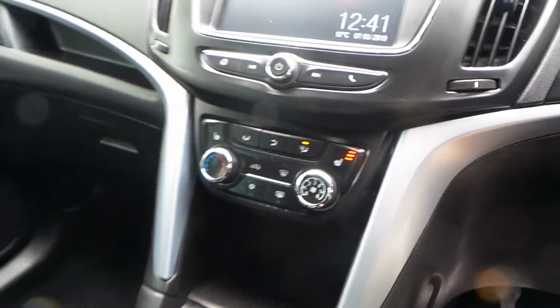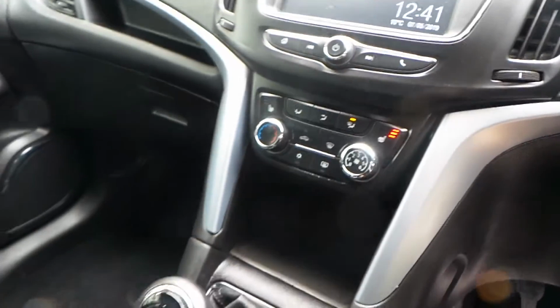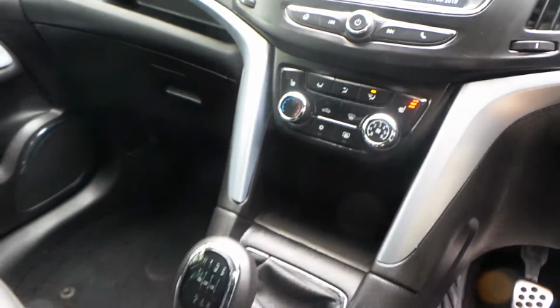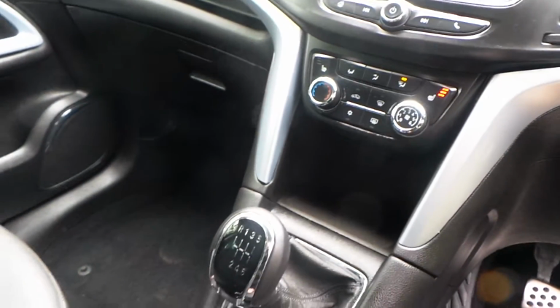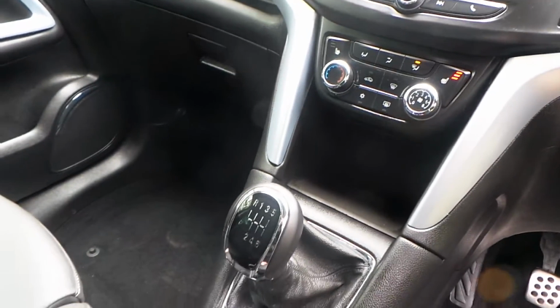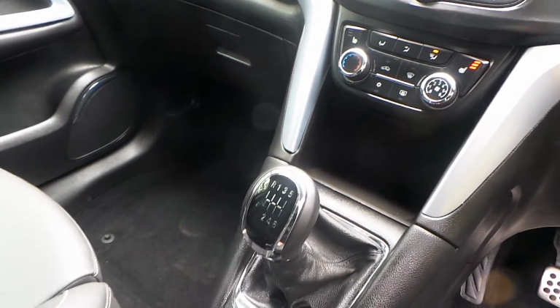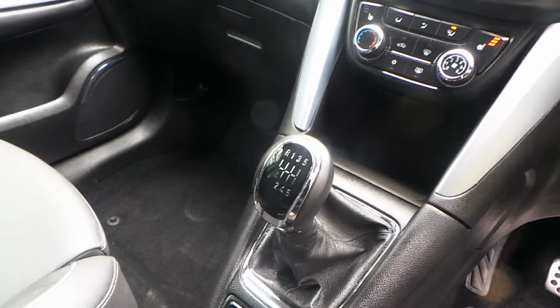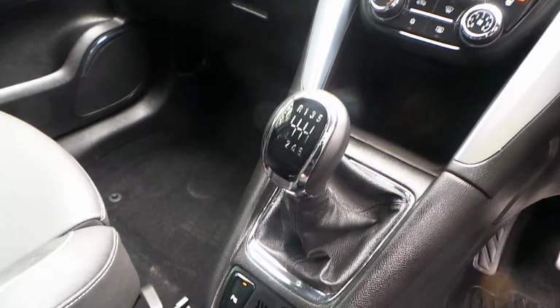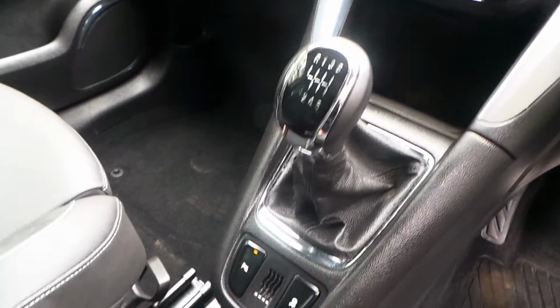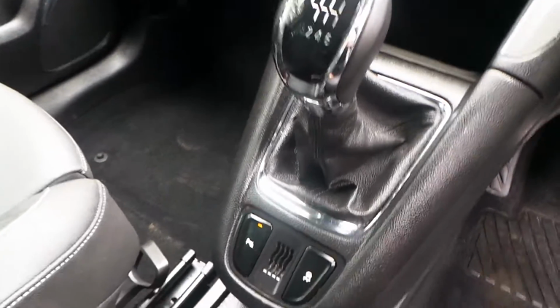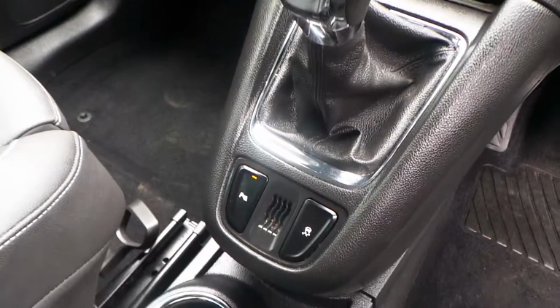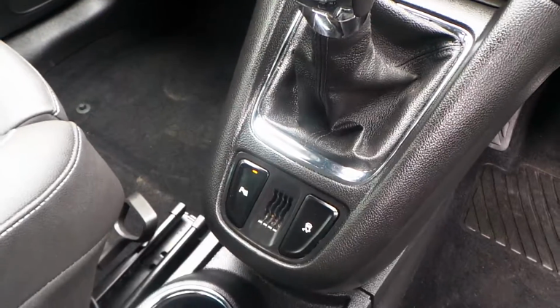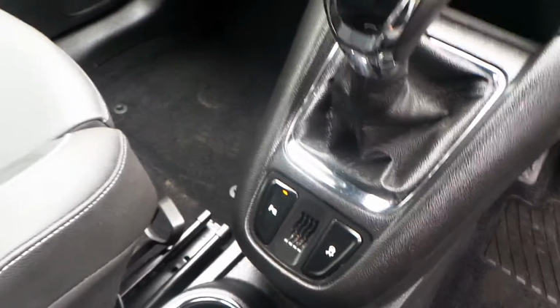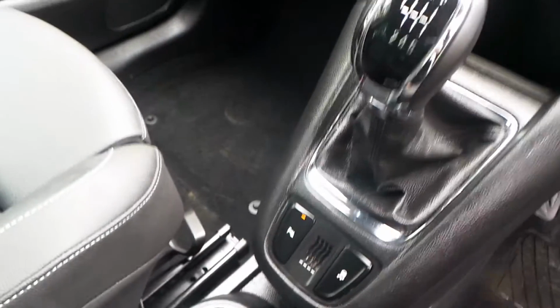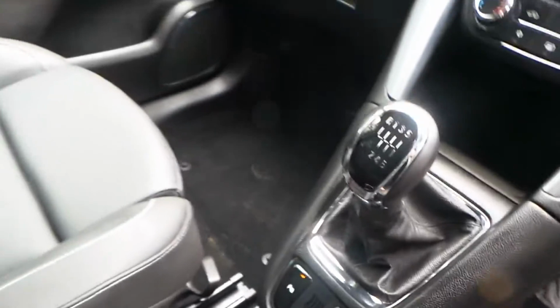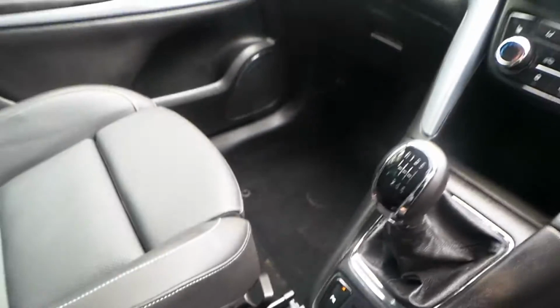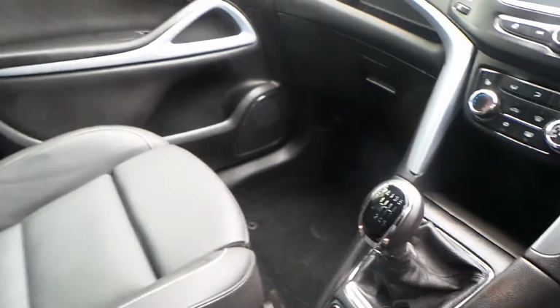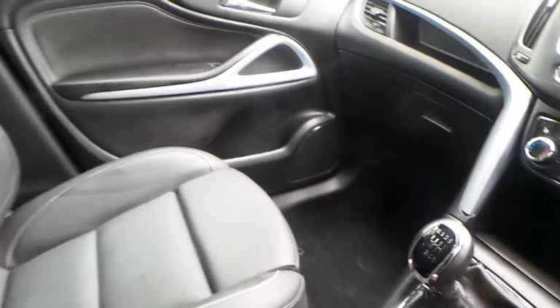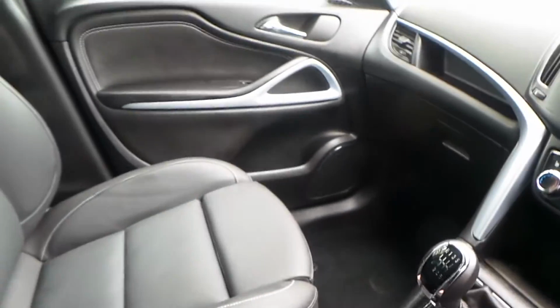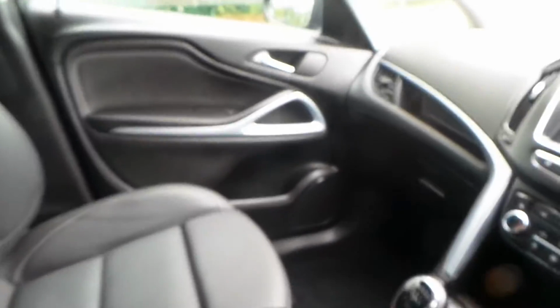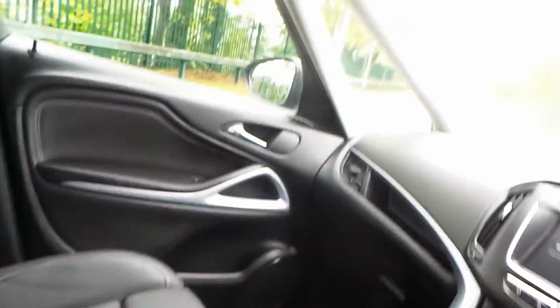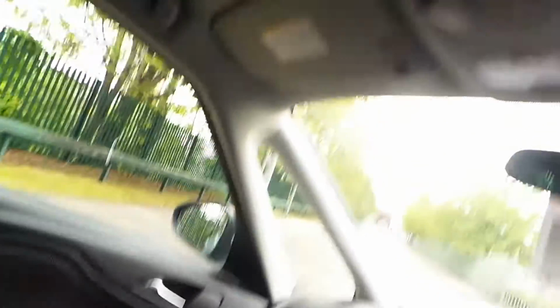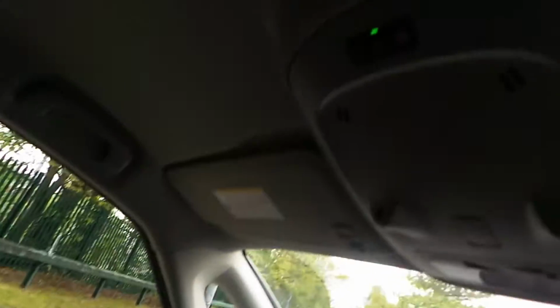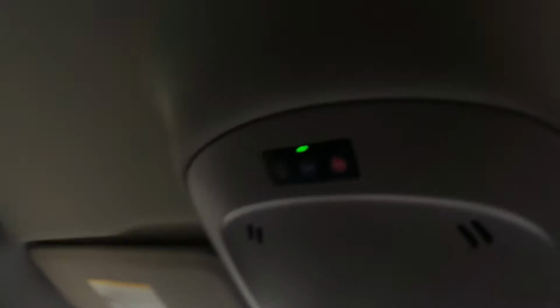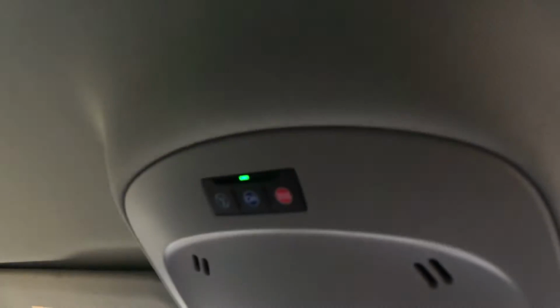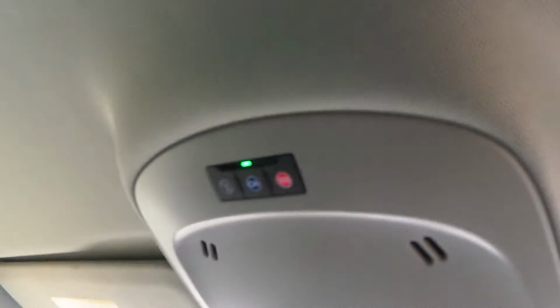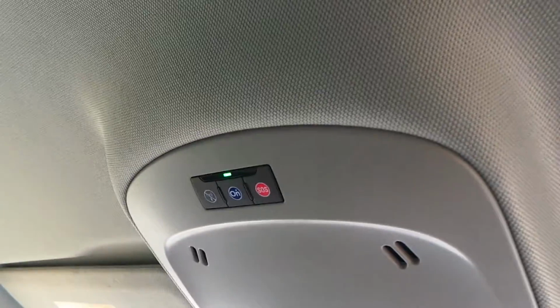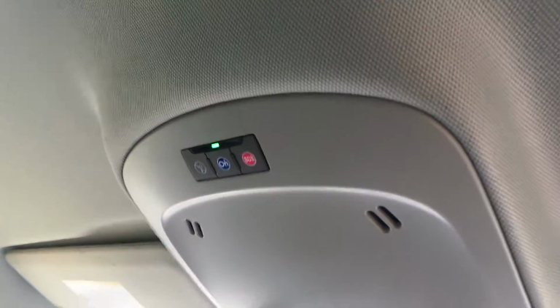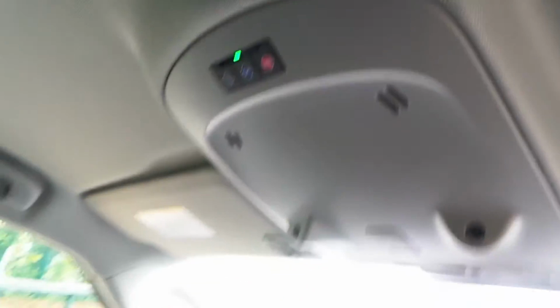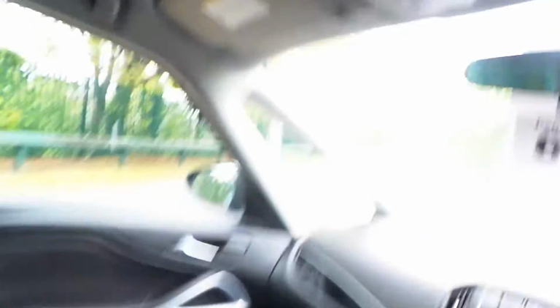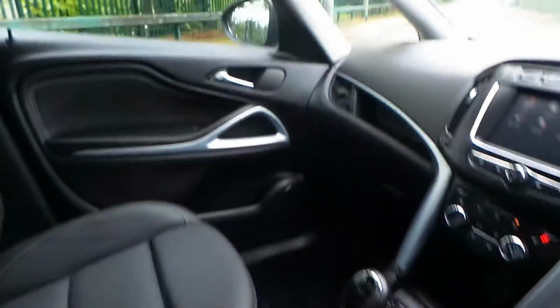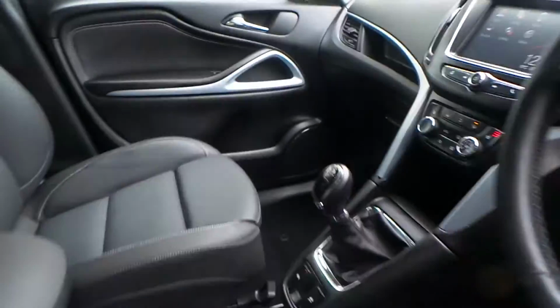There is a 6-speed manual gearbox to accompany that 1.4 turbo engine, along with parking sensors and traction control. As you can see, there is plenty of space. This car also has OnStar and is Wi-Fi ready.